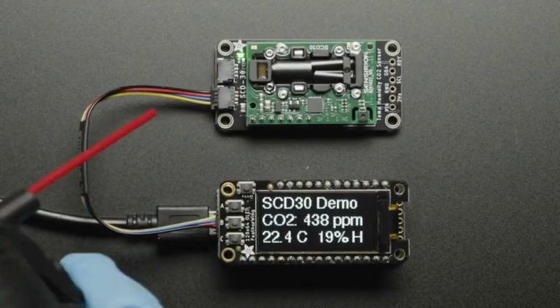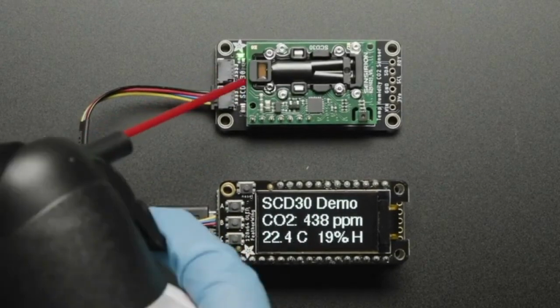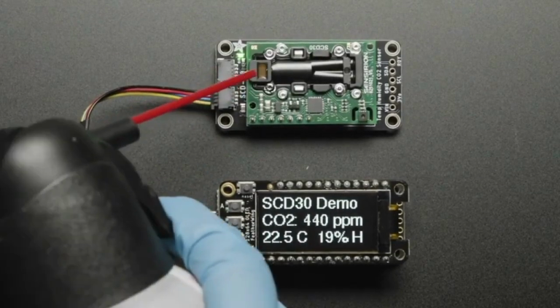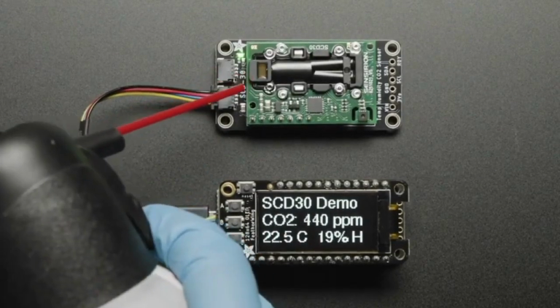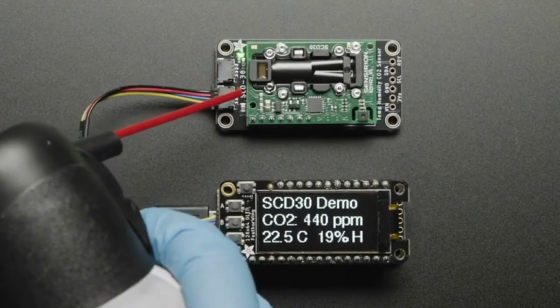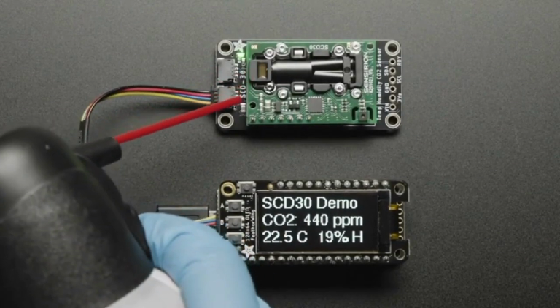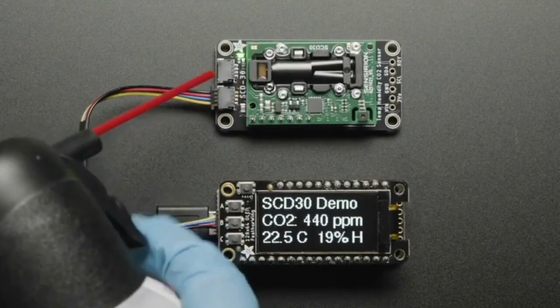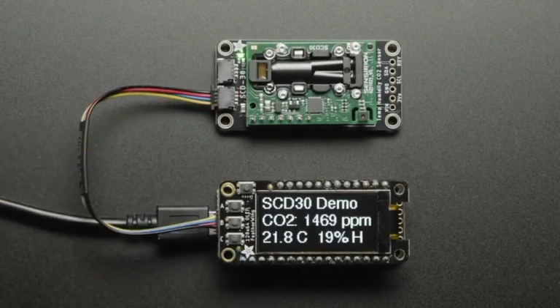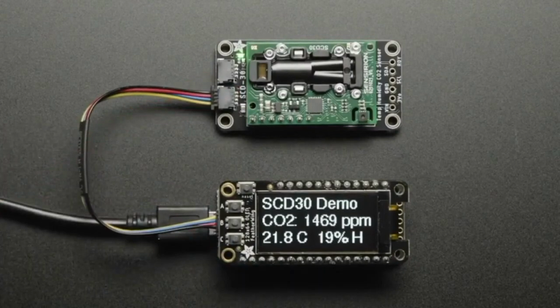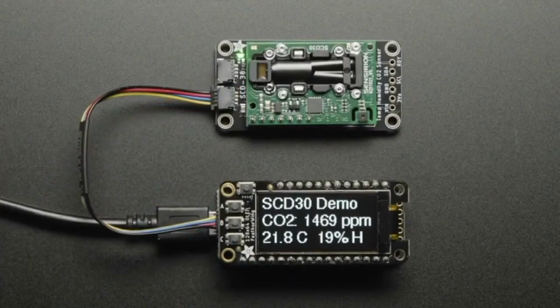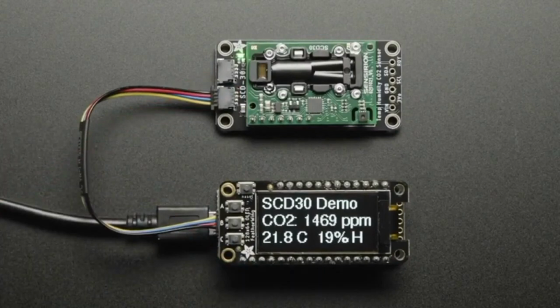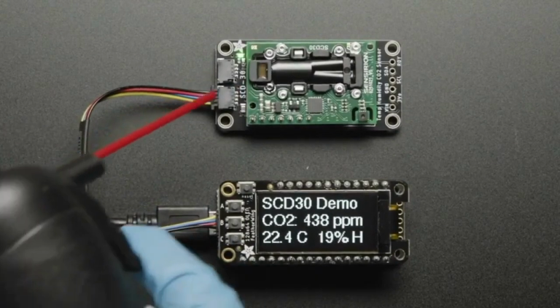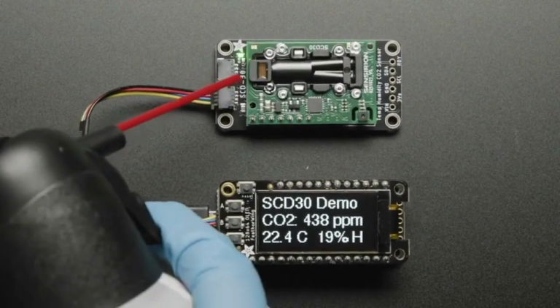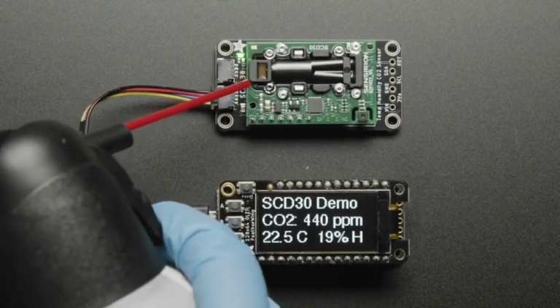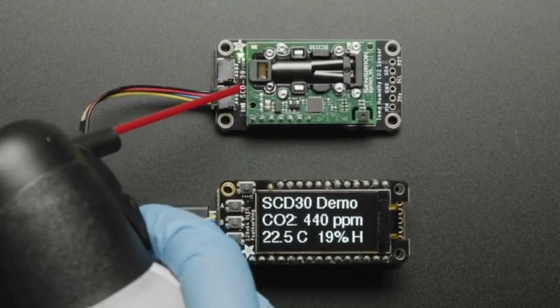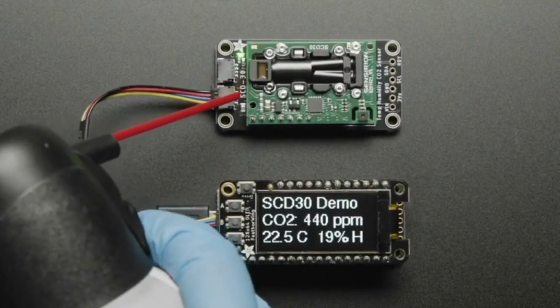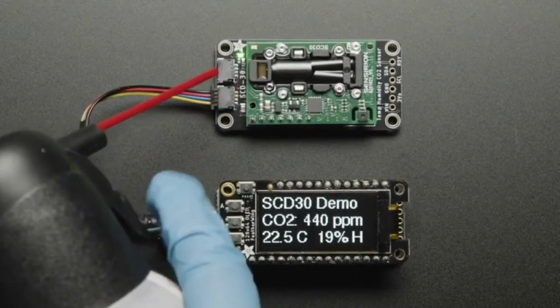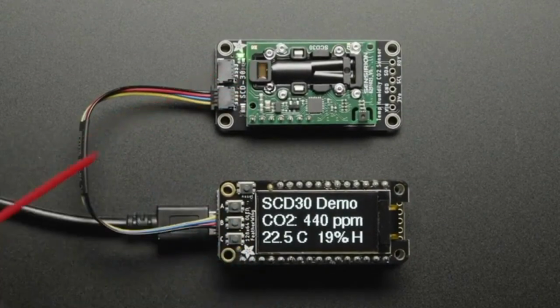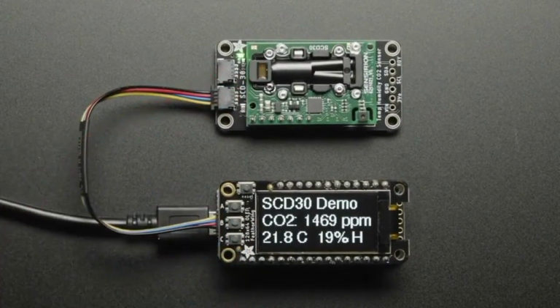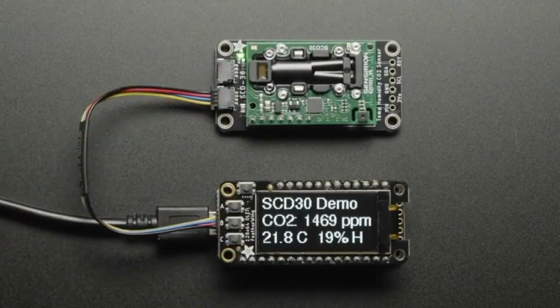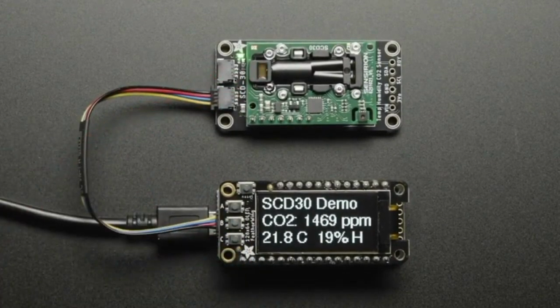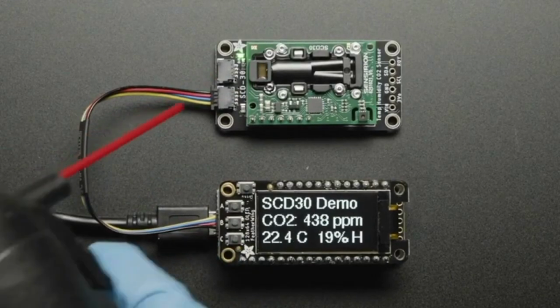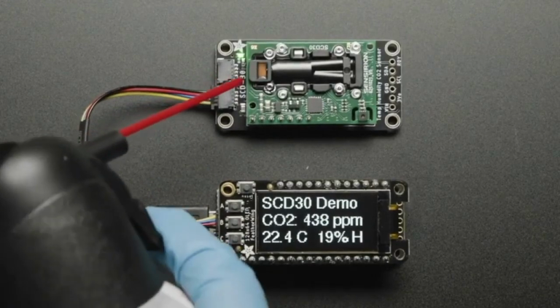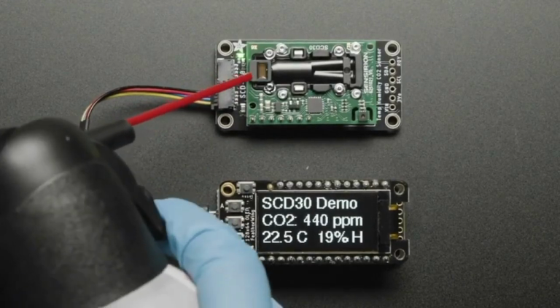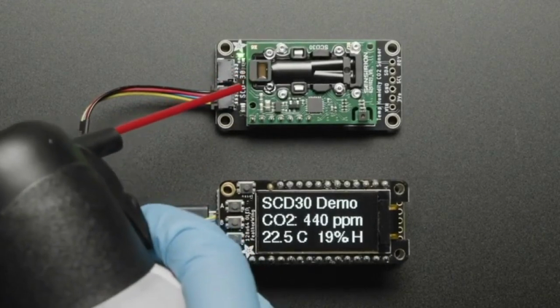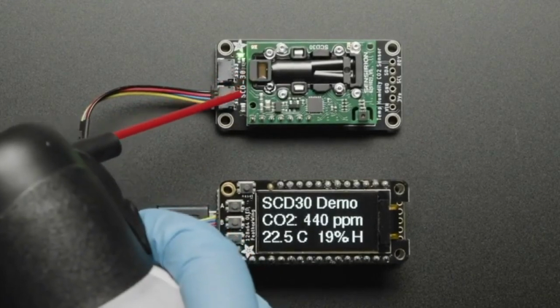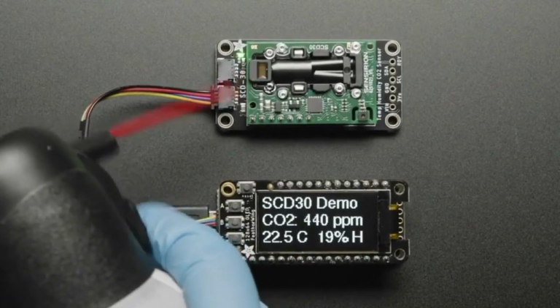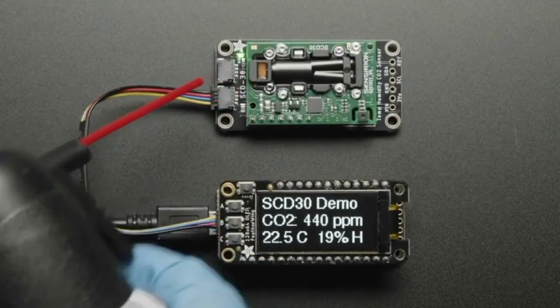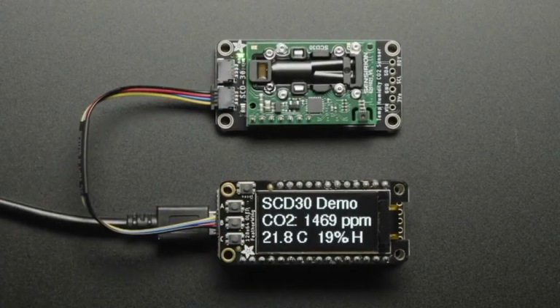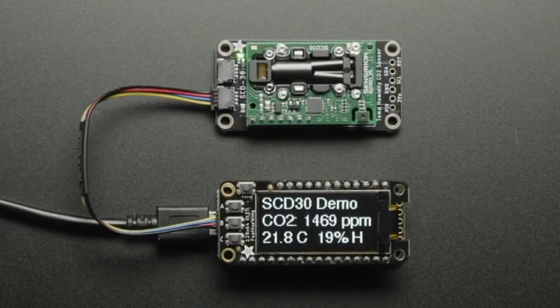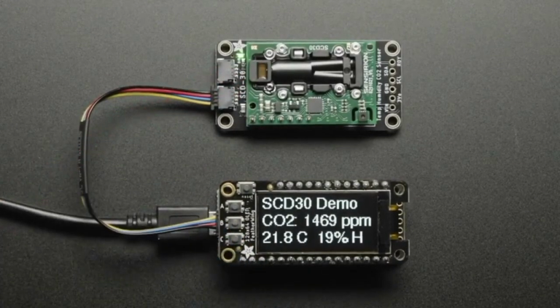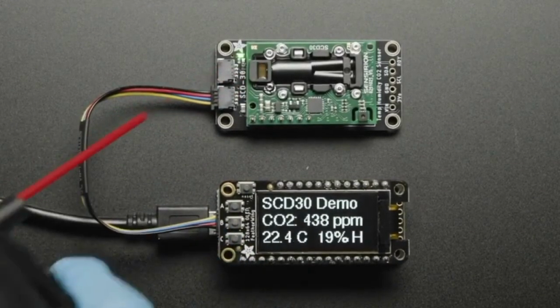This is a sensor that uses infrared light to detect how much CO2 is actually in the air — like parts per million. I linked to the Wikipedia article on it.